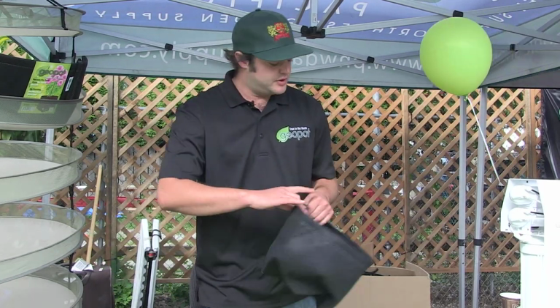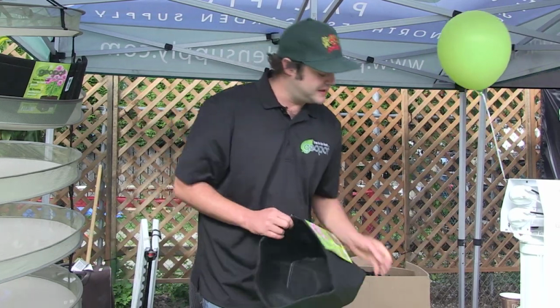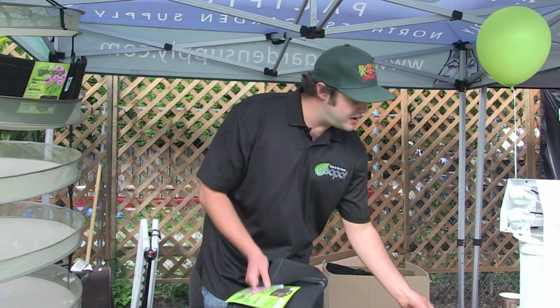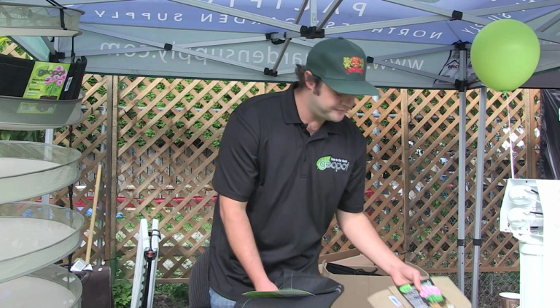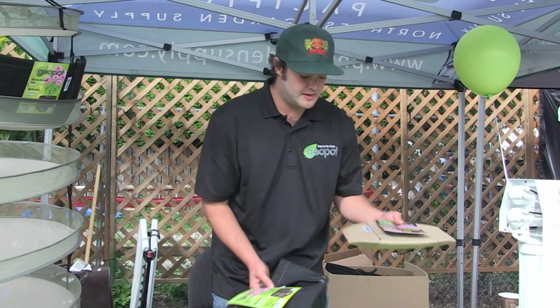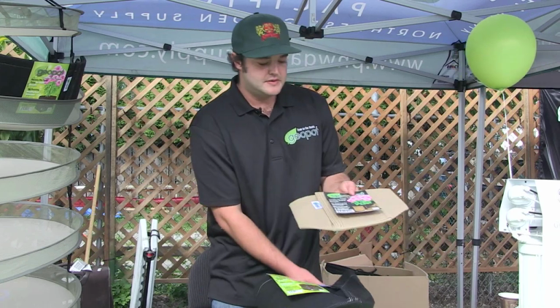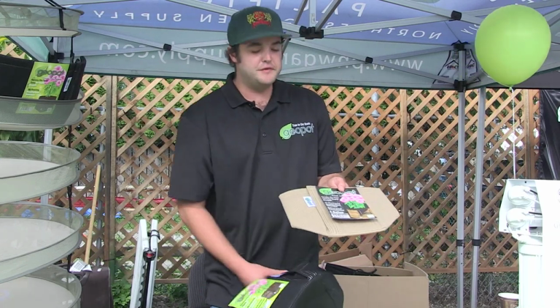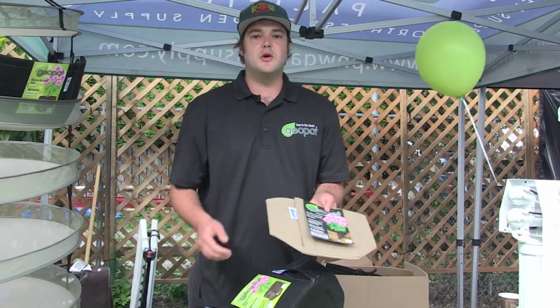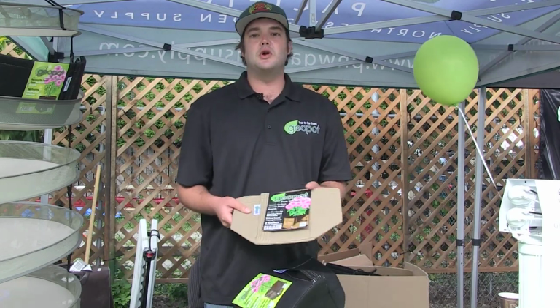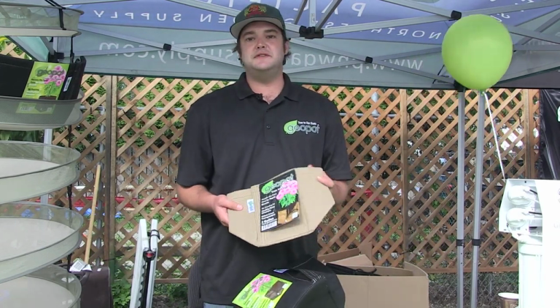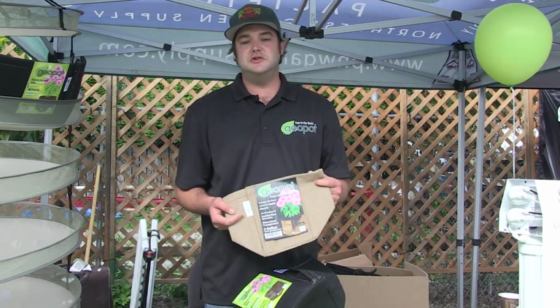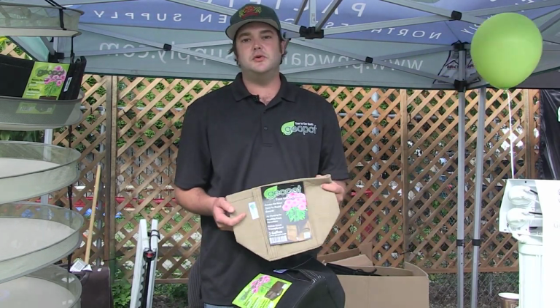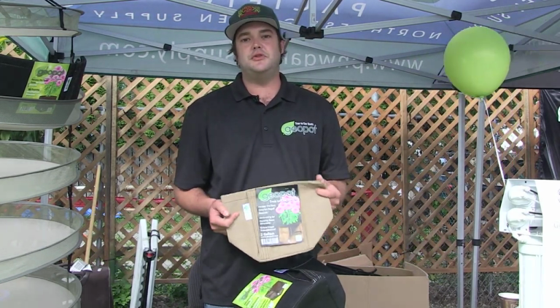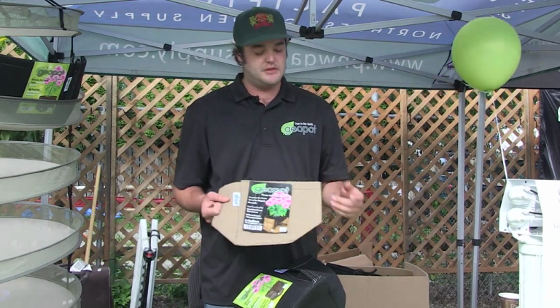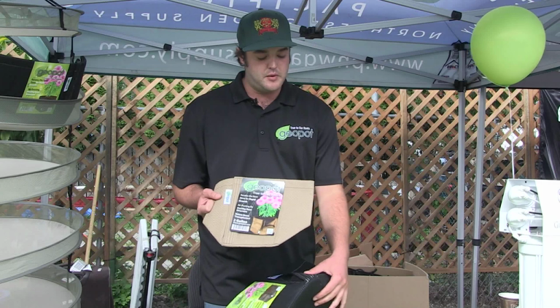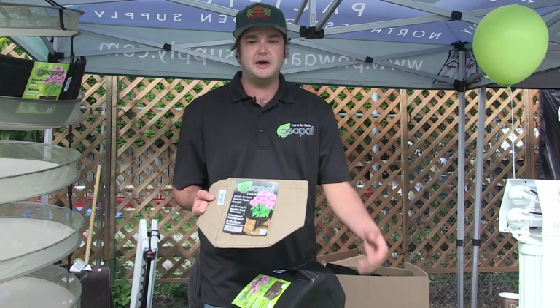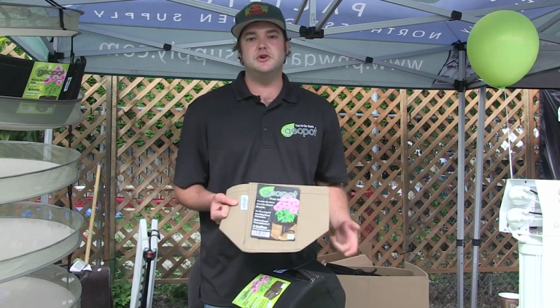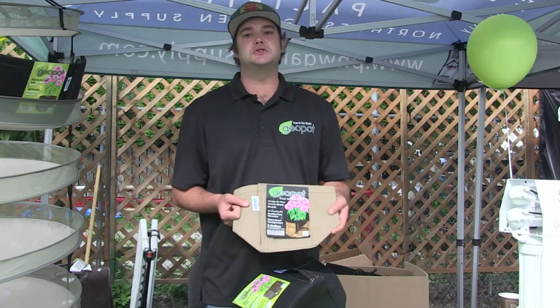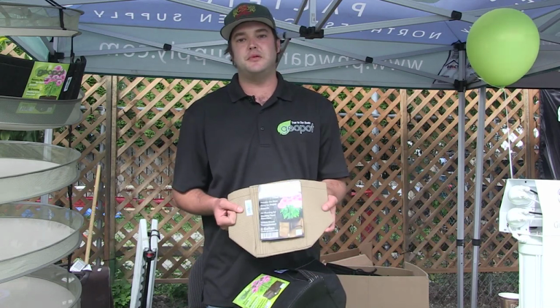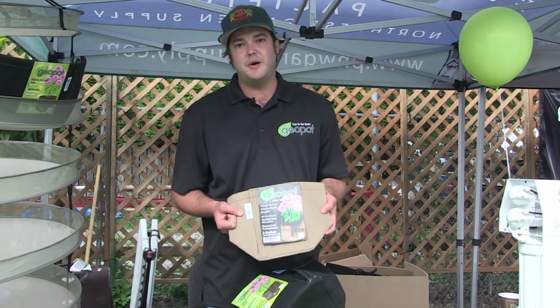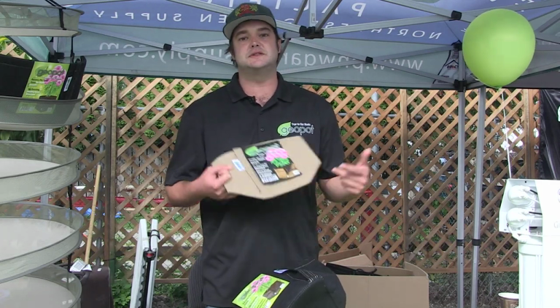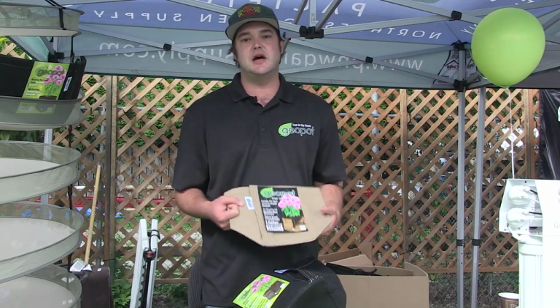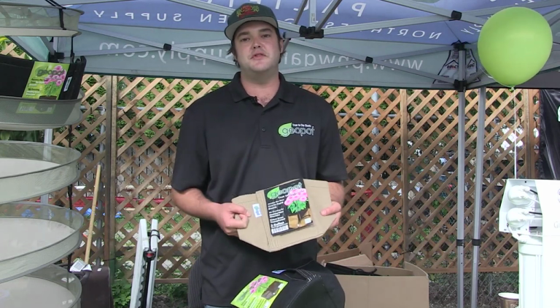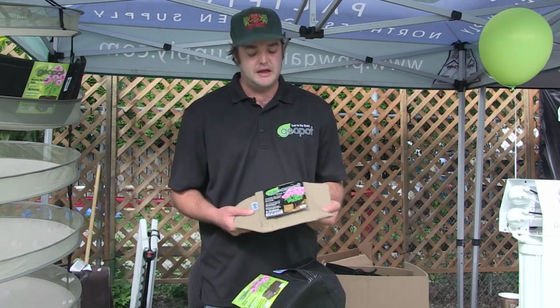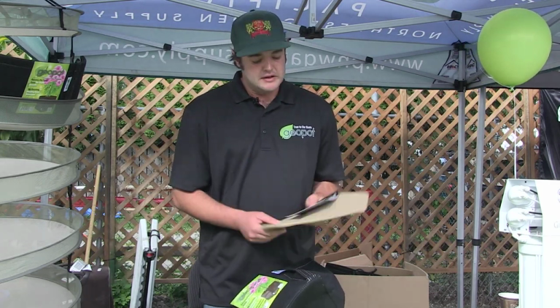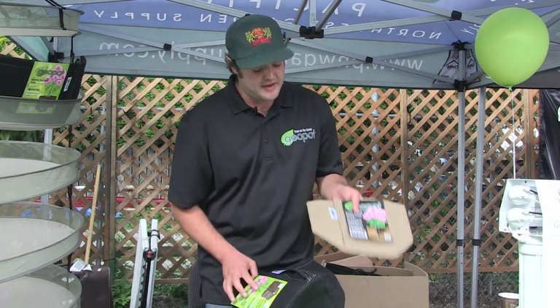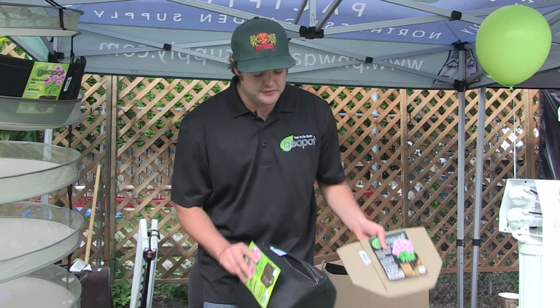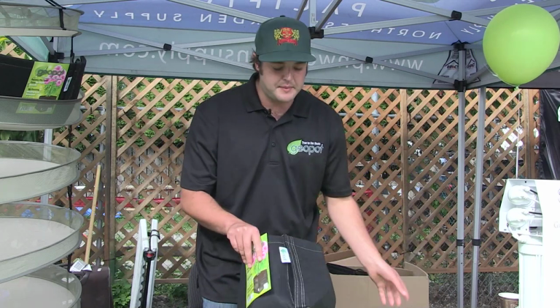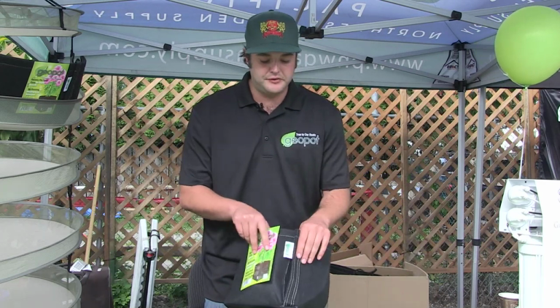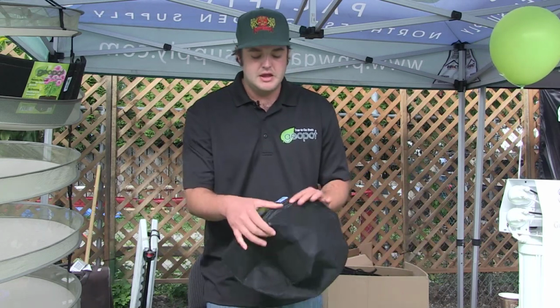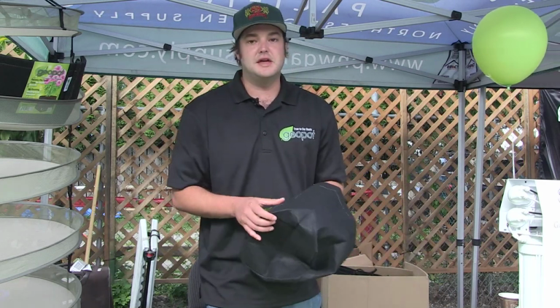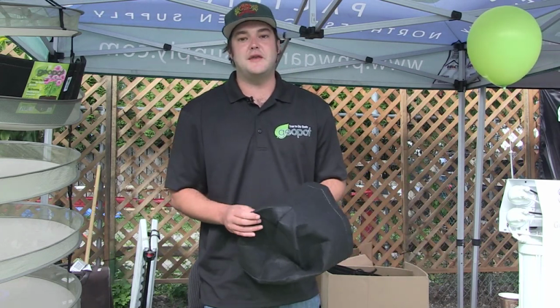We also make tan models. These are good for people who are in warmer climates — that's a two degree cooler root zone than the black ones. The black ones are still going to be much cooler than plastic pots because it does allow for breathability. So we have tan models, black models, and you can even get them with handles.